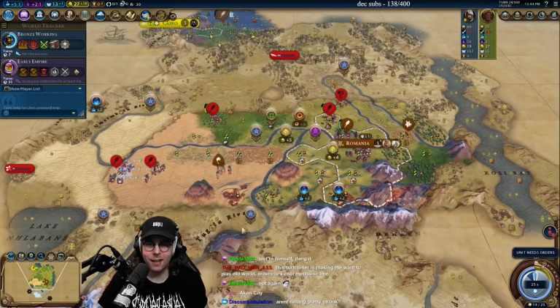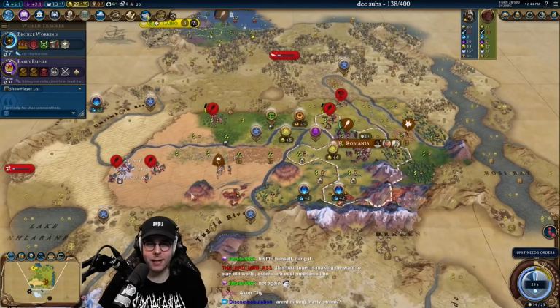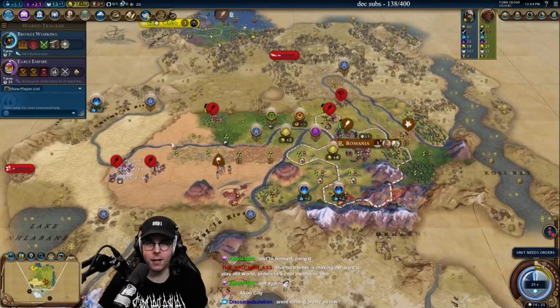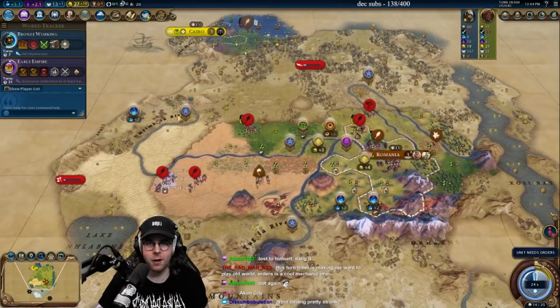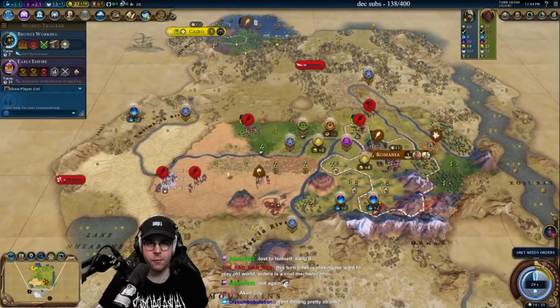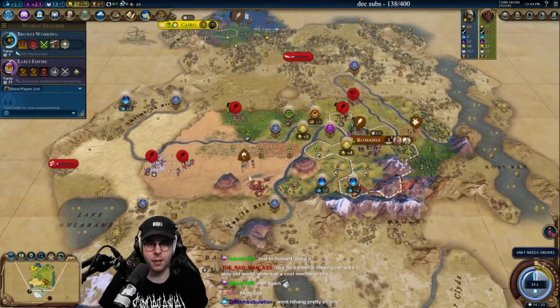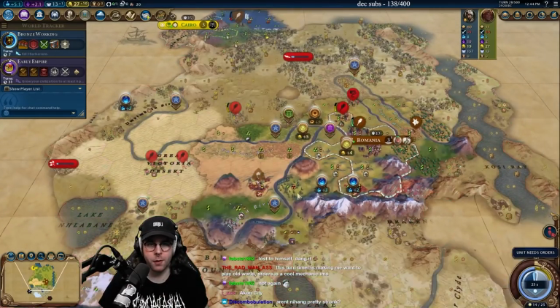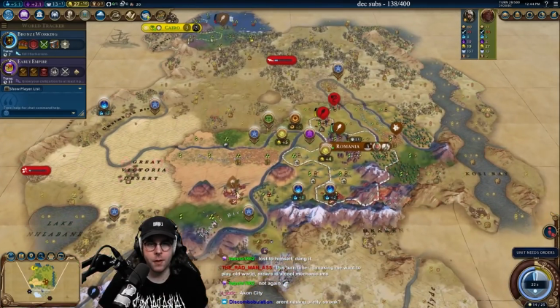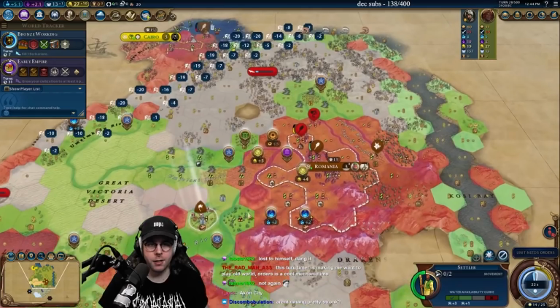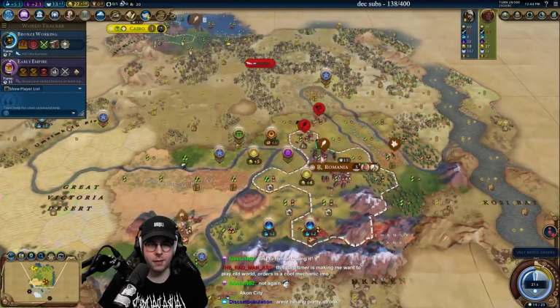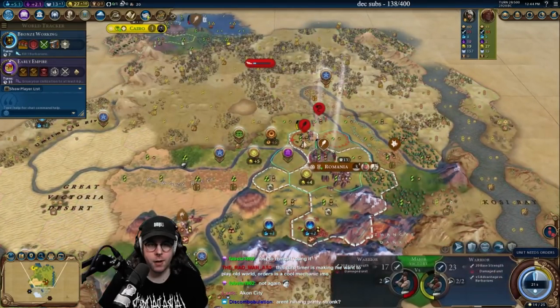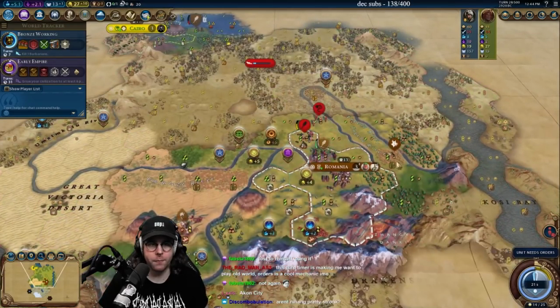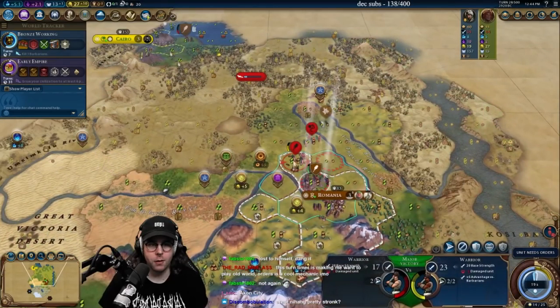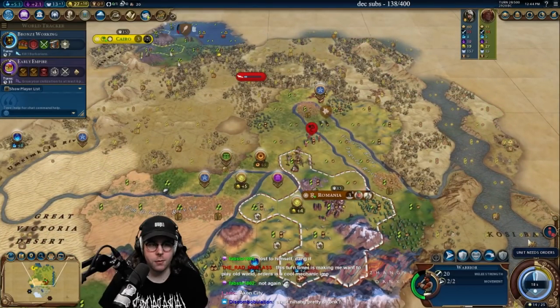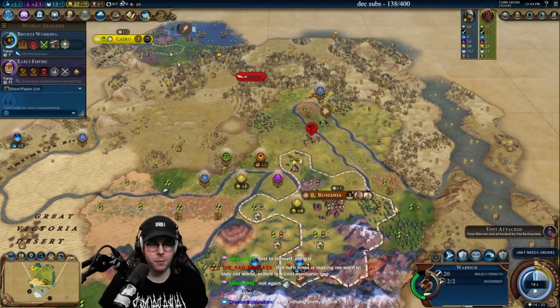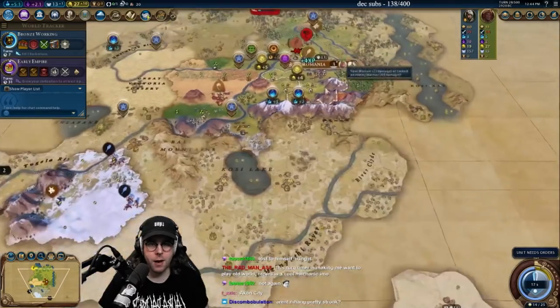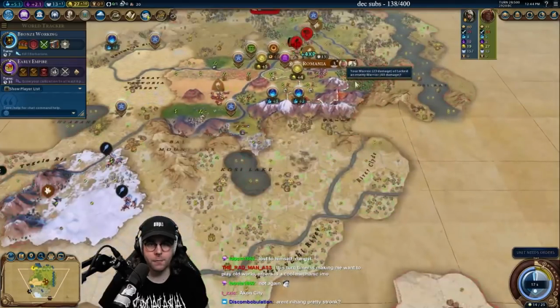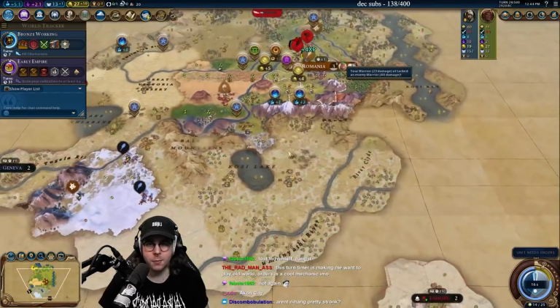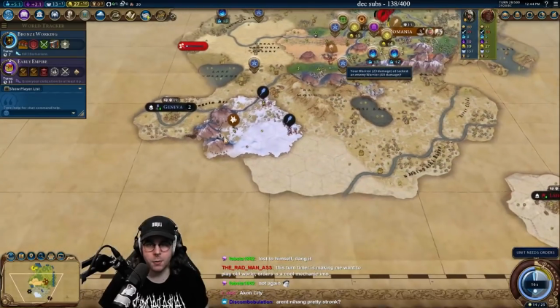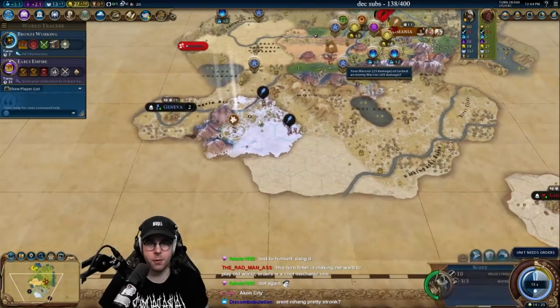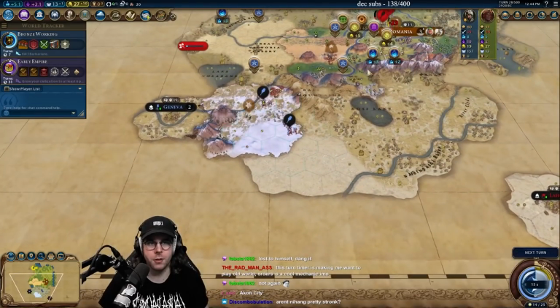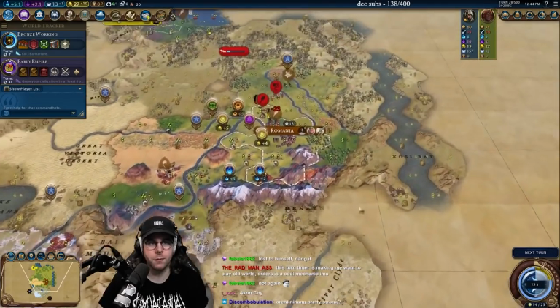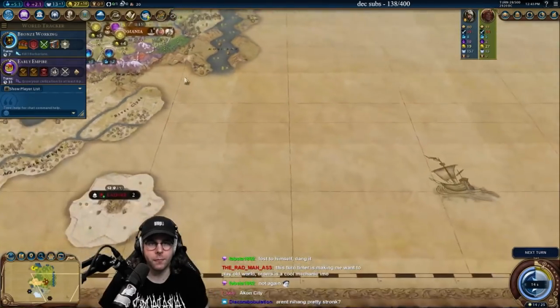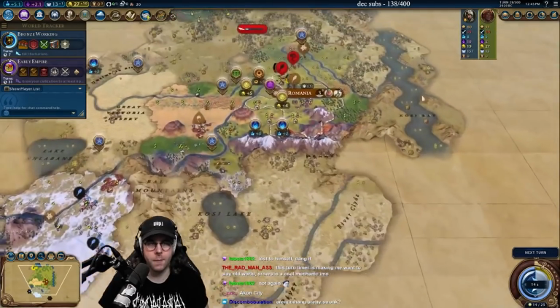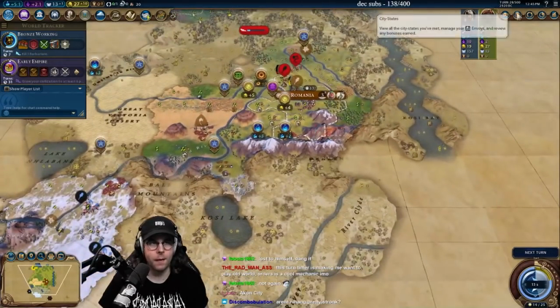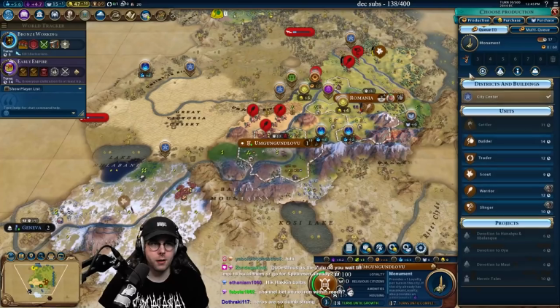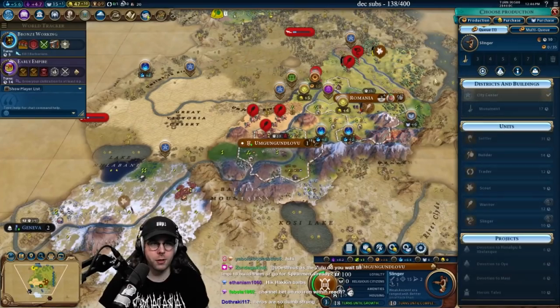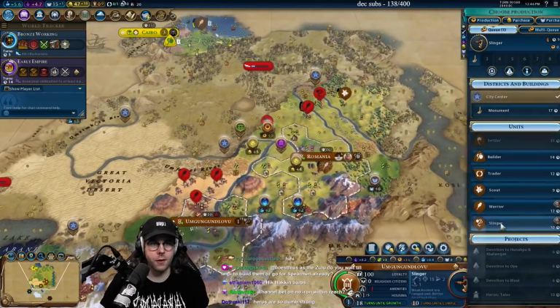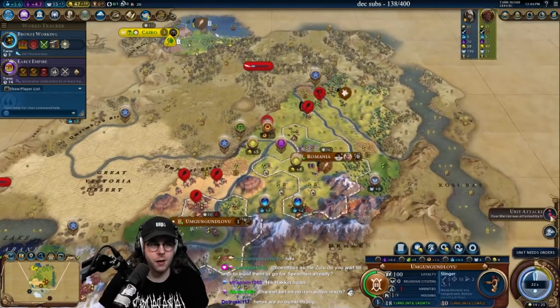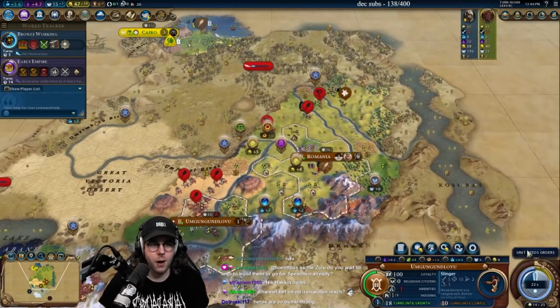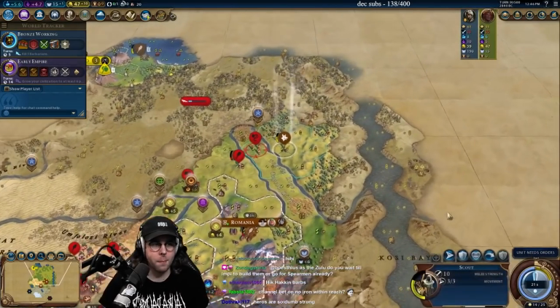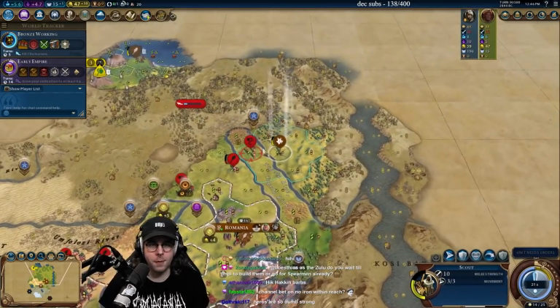I did not want to settle here because I want to forward settle him, but we're just going to have to settle here. This is what happens when you get raided. At least we'll have the twins out pretty soon. I'm going to go slinger first in here — we are getting barbed.